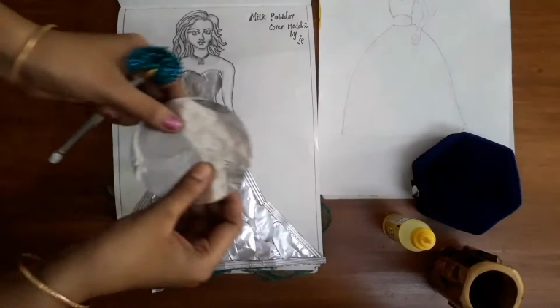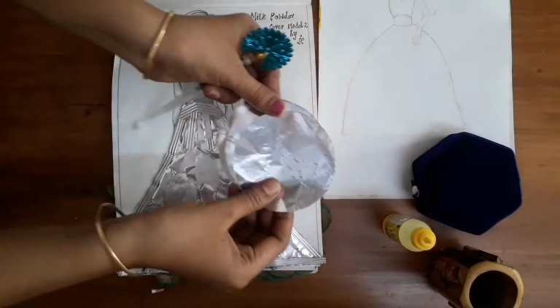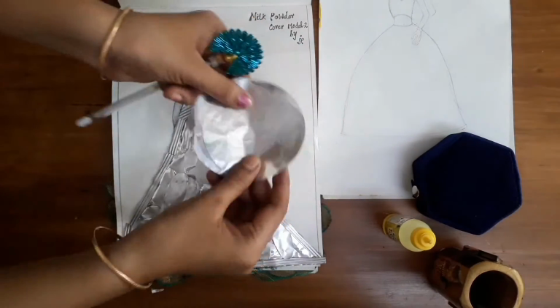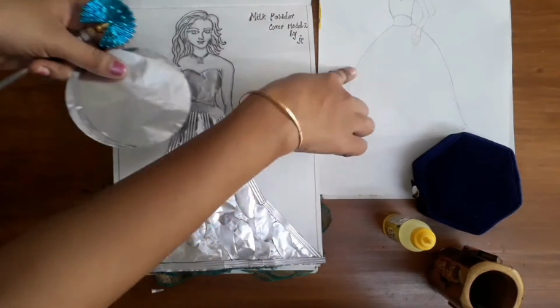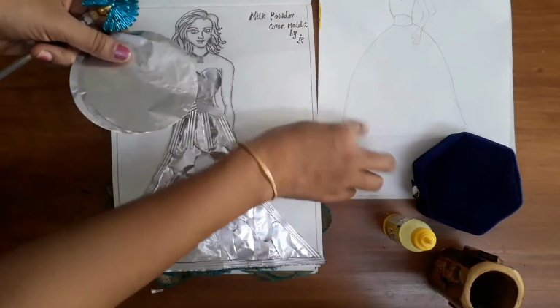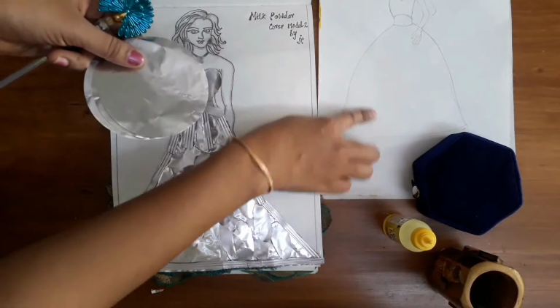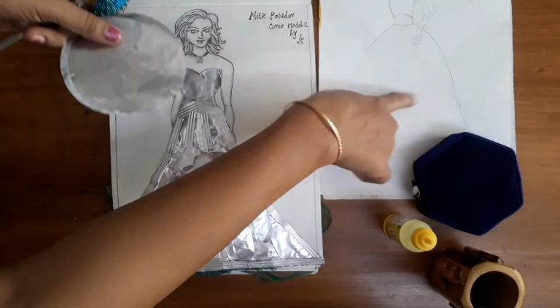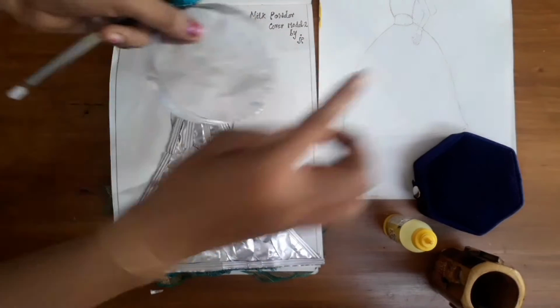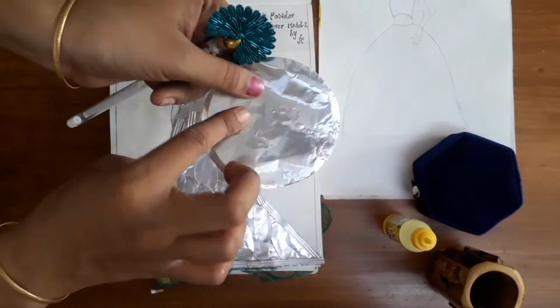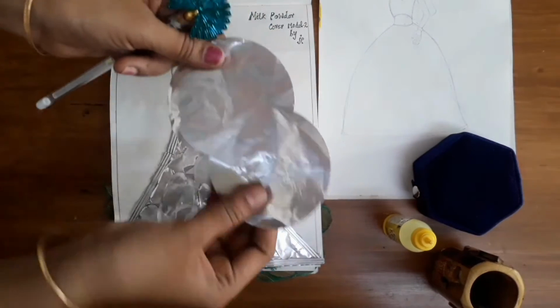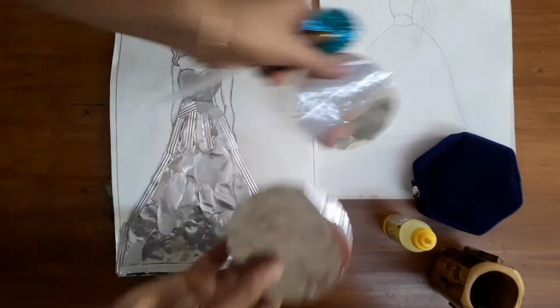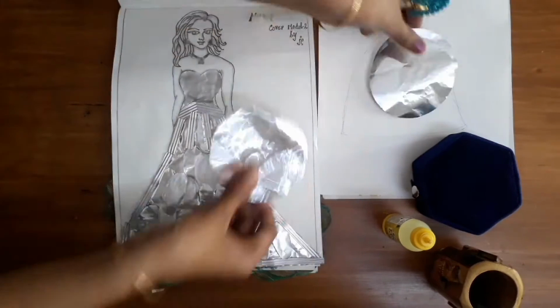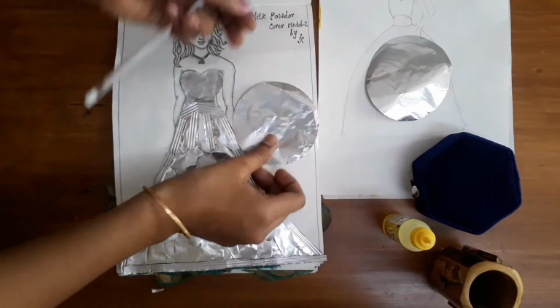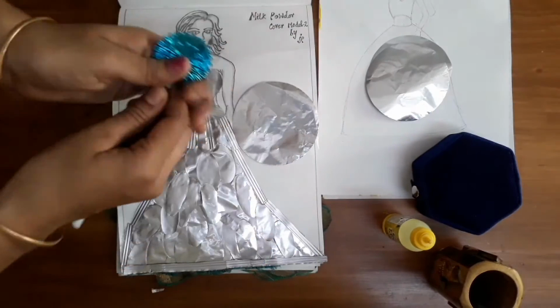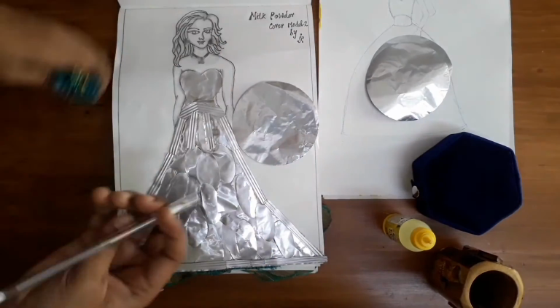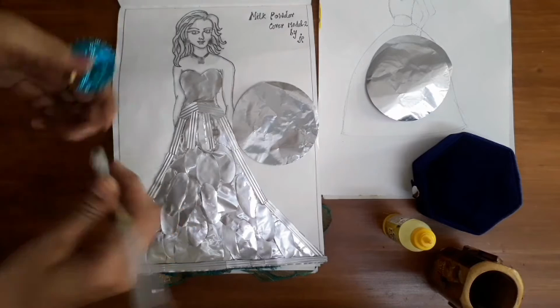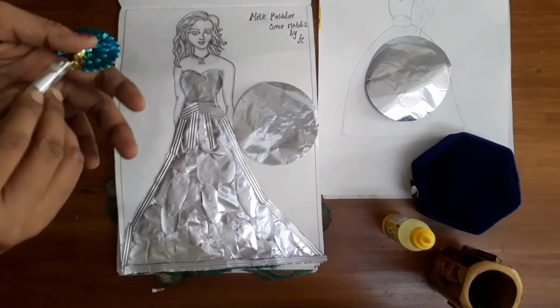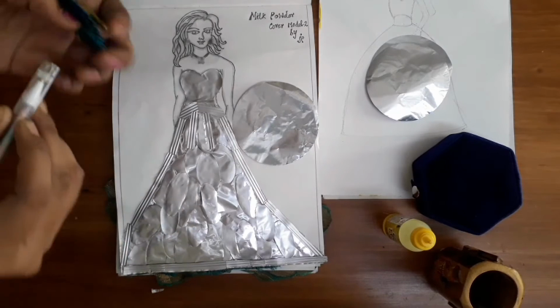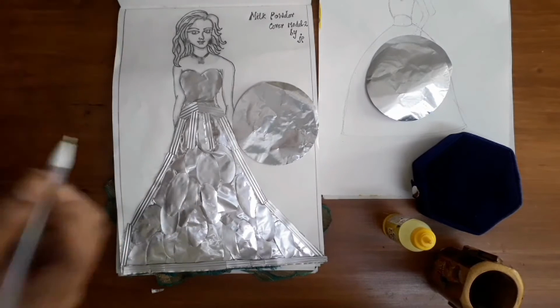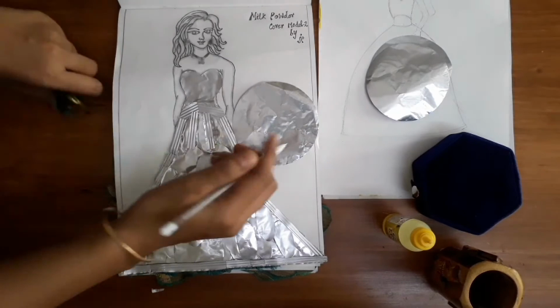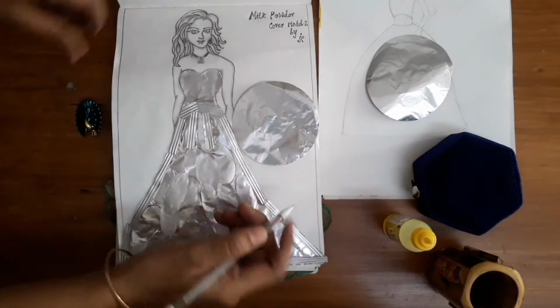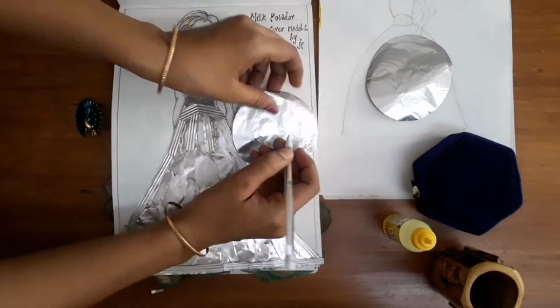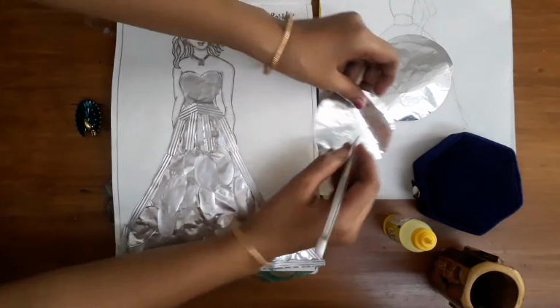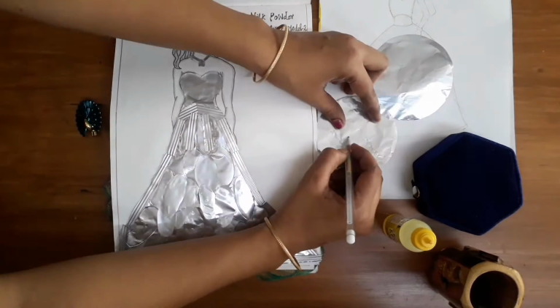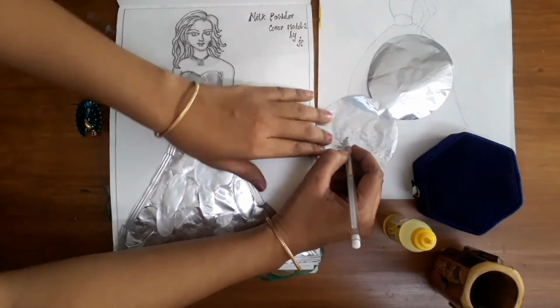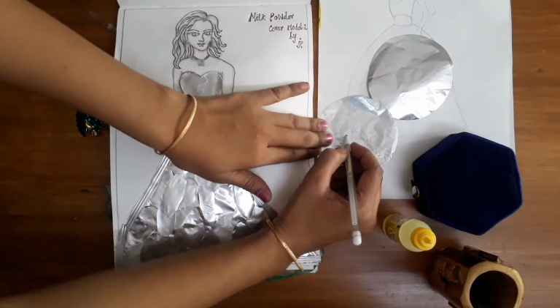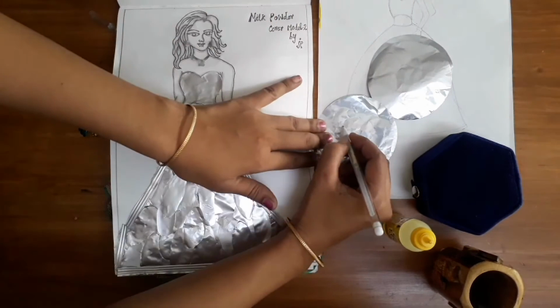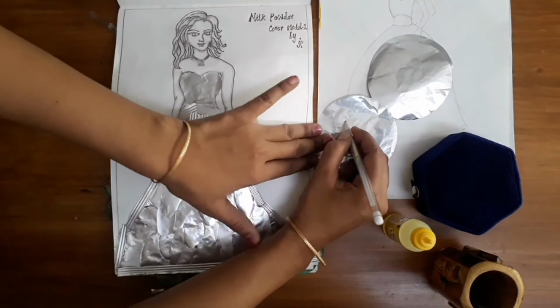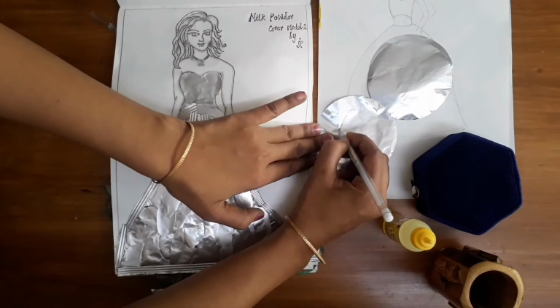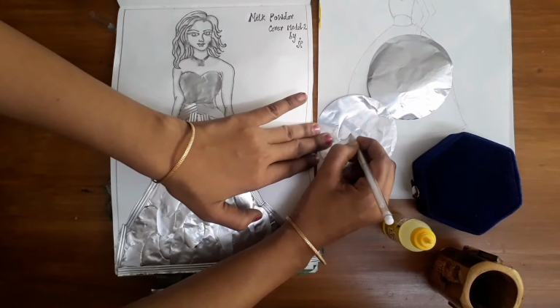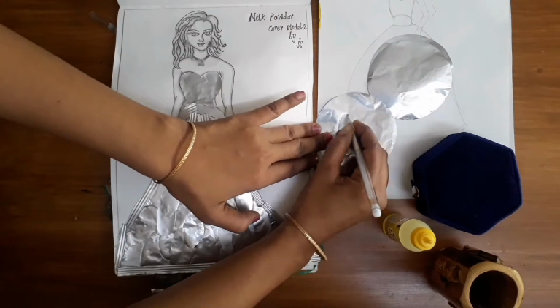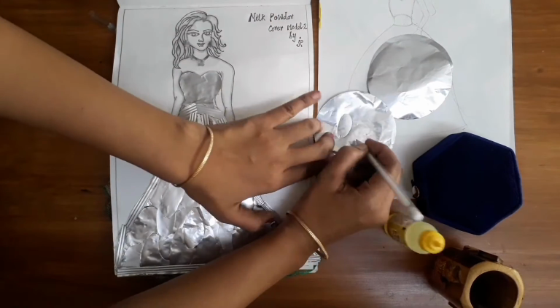You can add a barbie girl. You can add some designs. You can add some shapes.